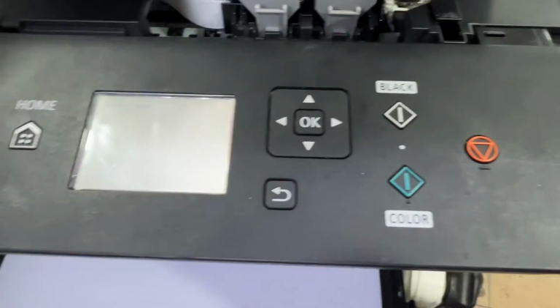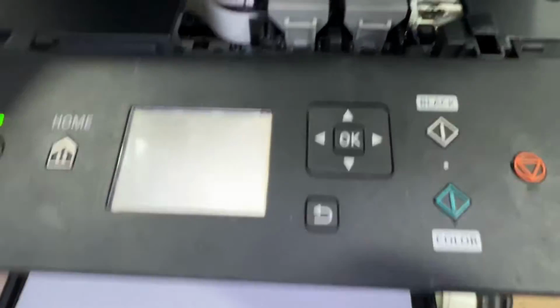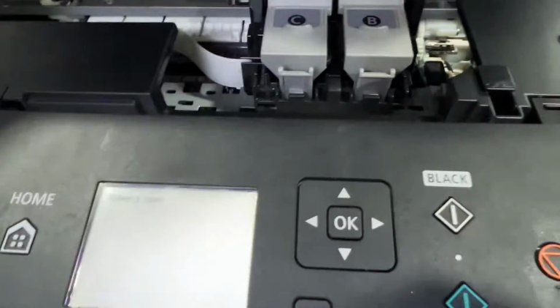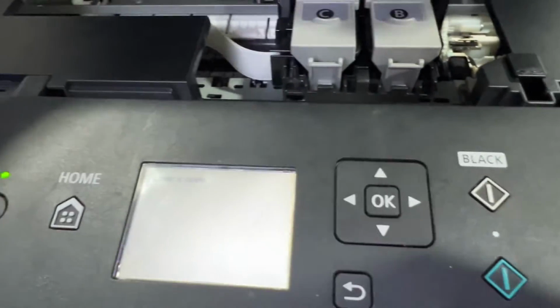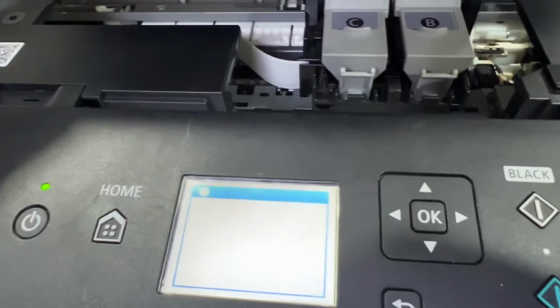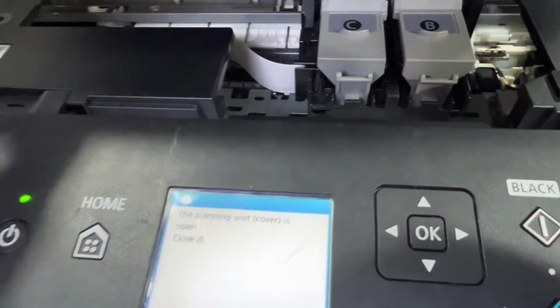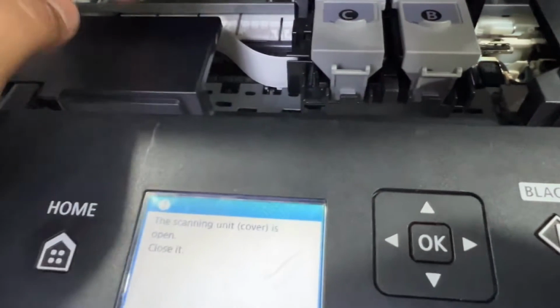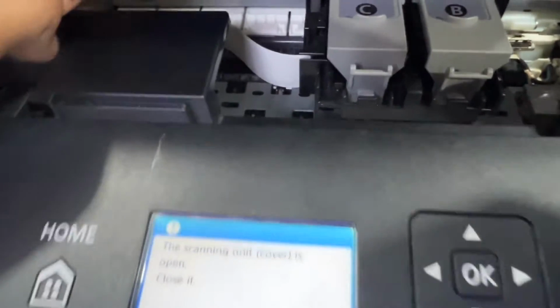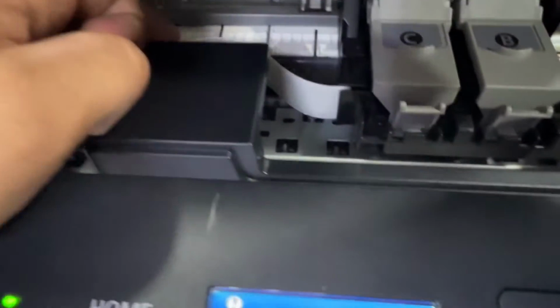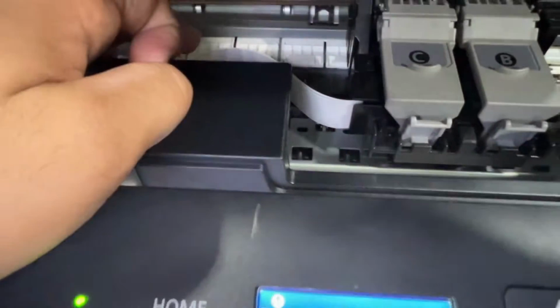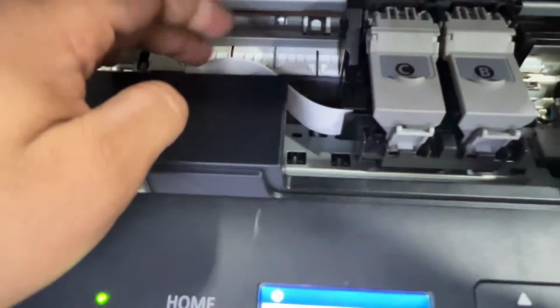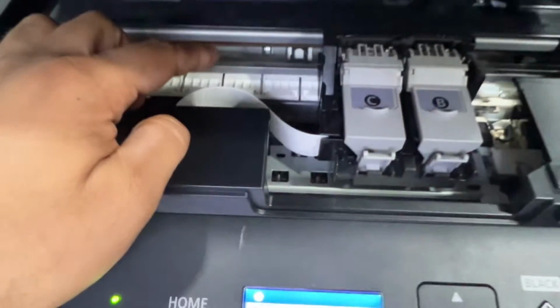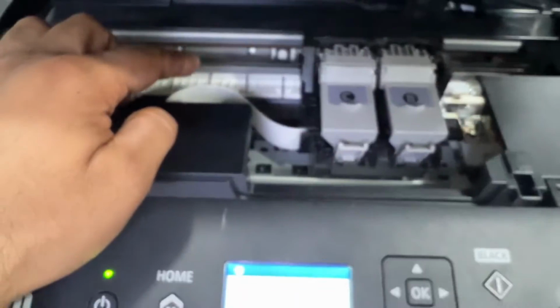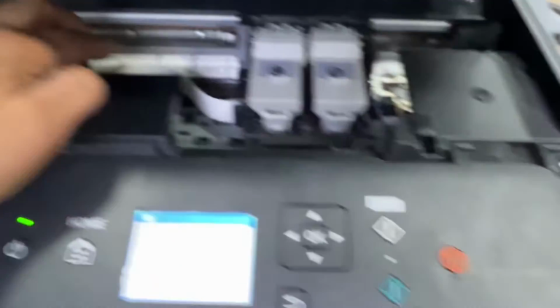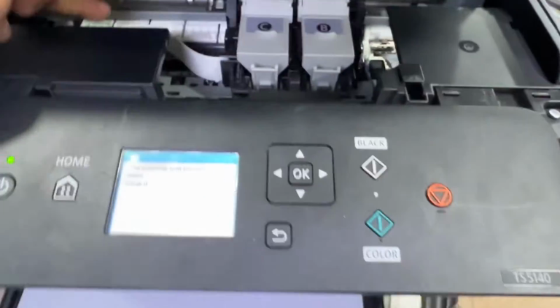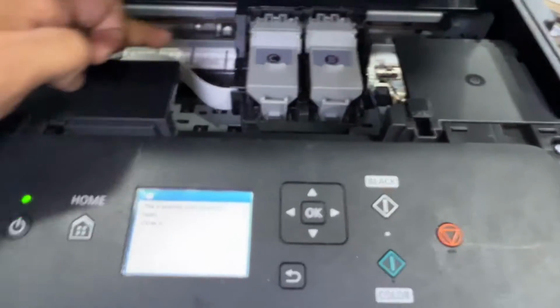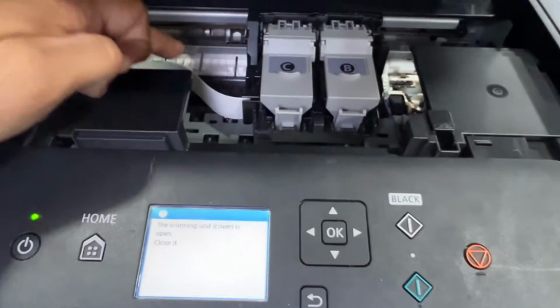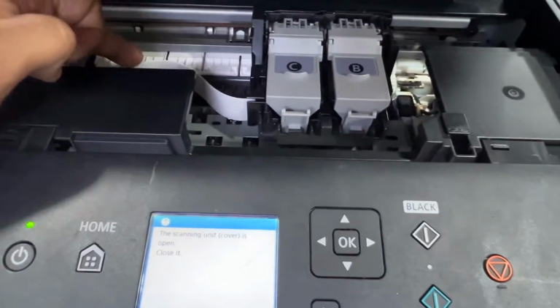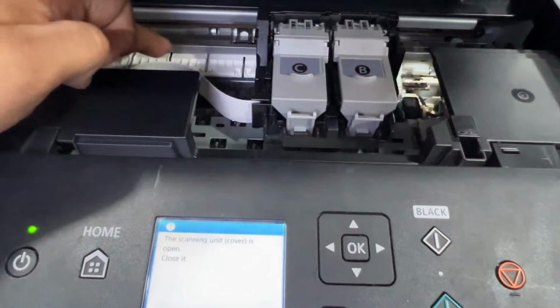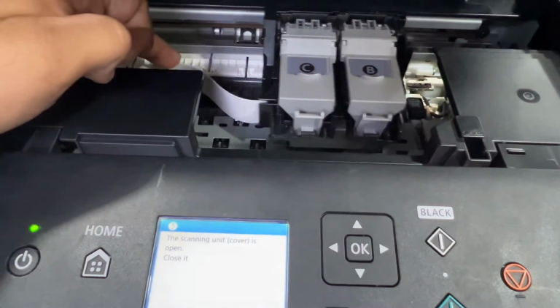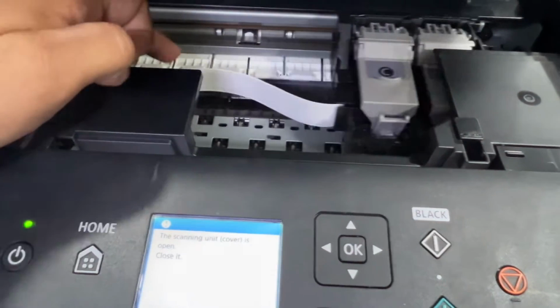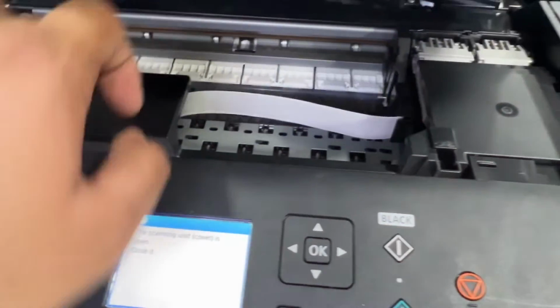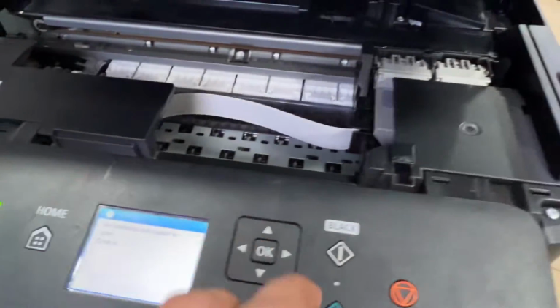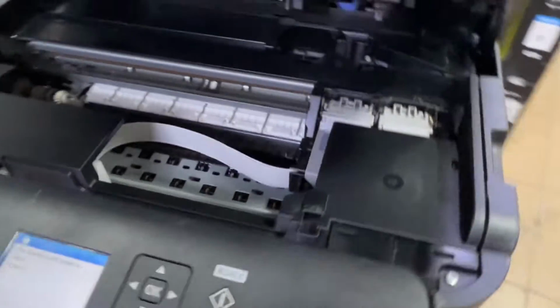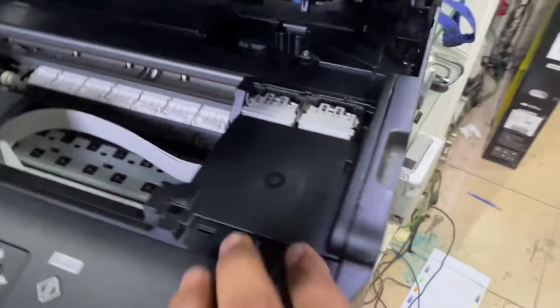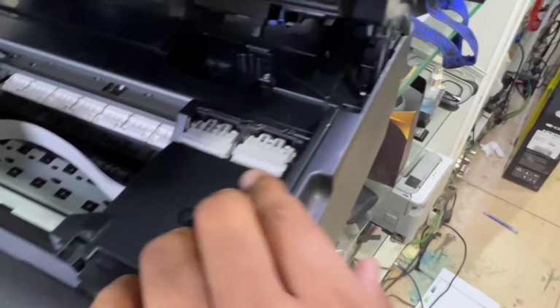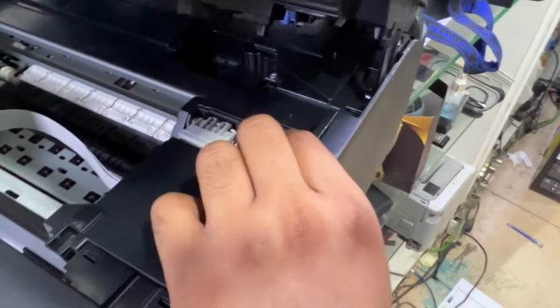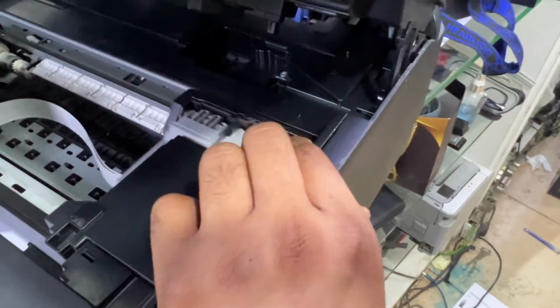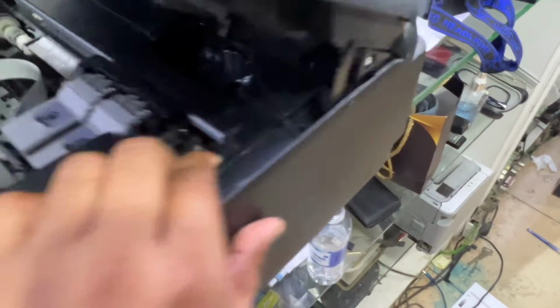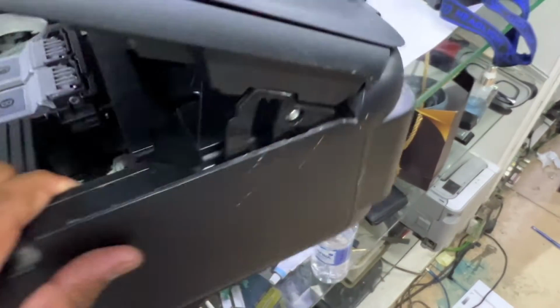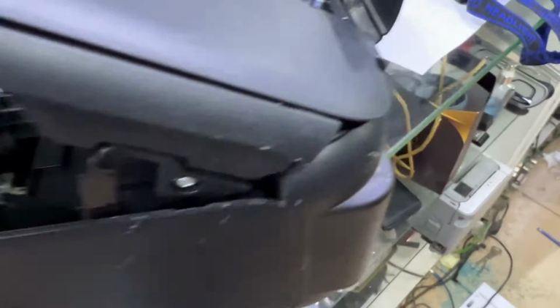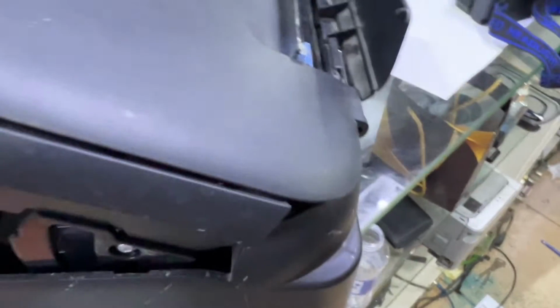I checked everywhere and there is no paper inside. Suppose that the paper can be stuck down in the paper path. So how to check if there is something stuck in the paper path?